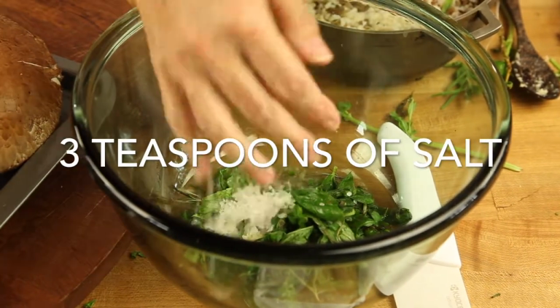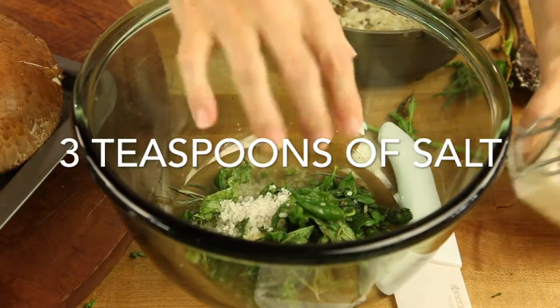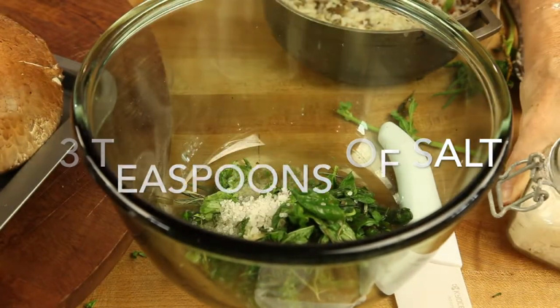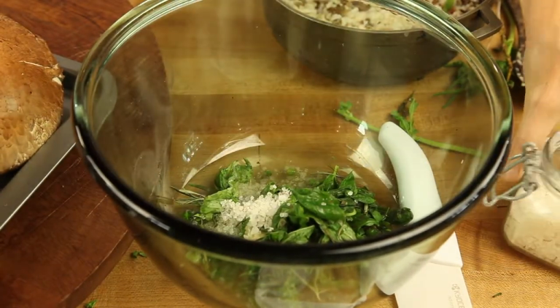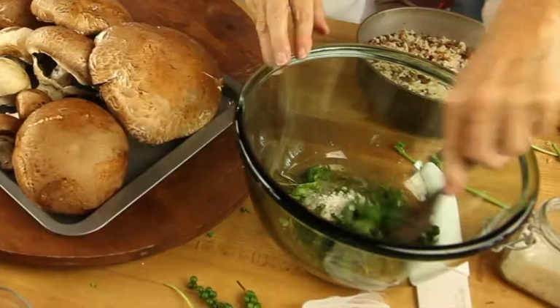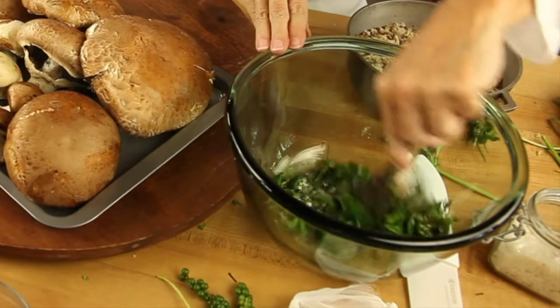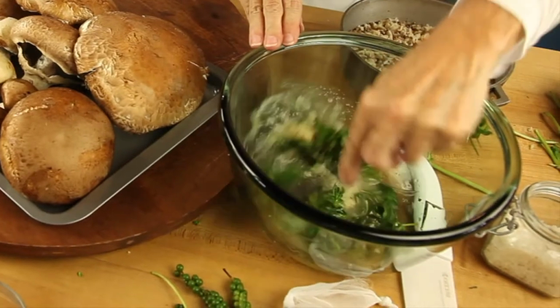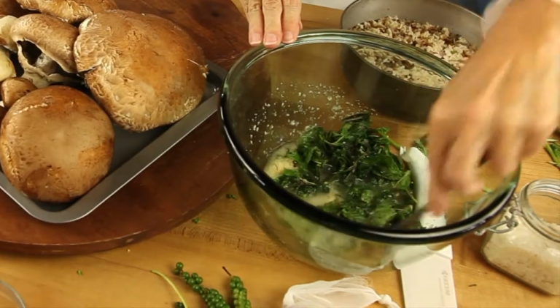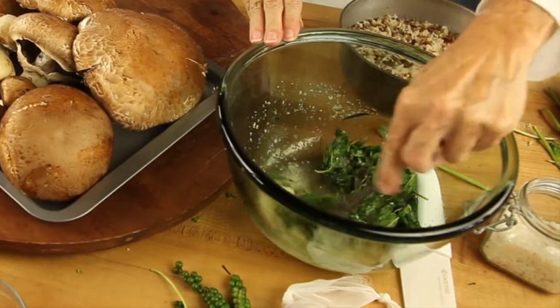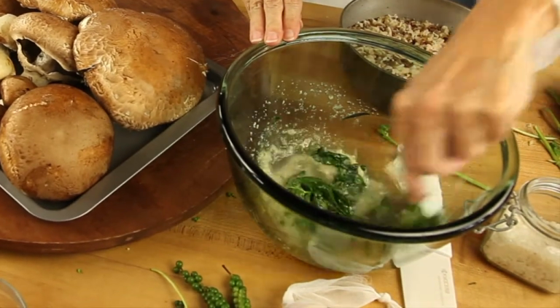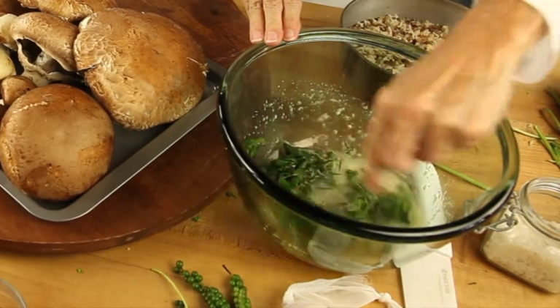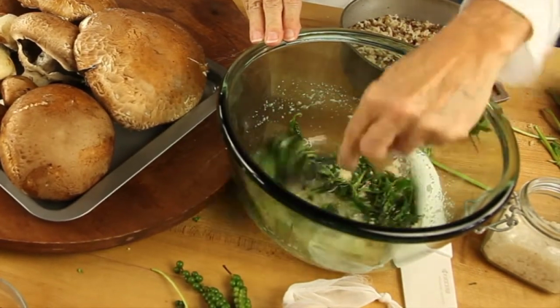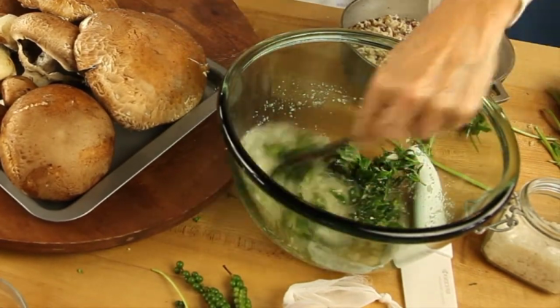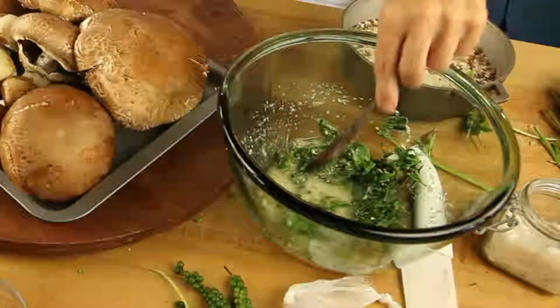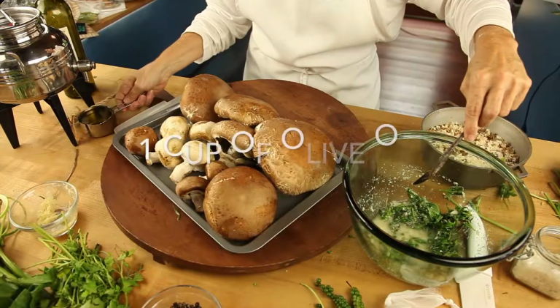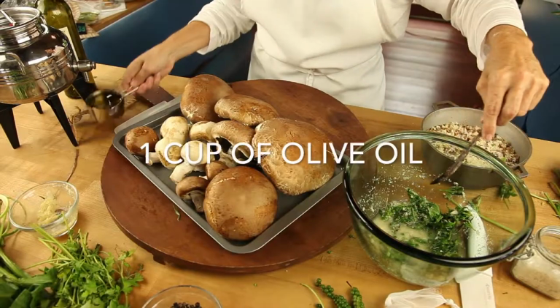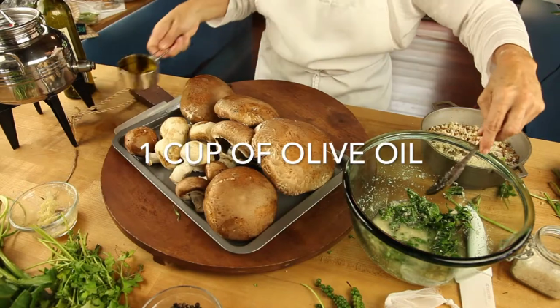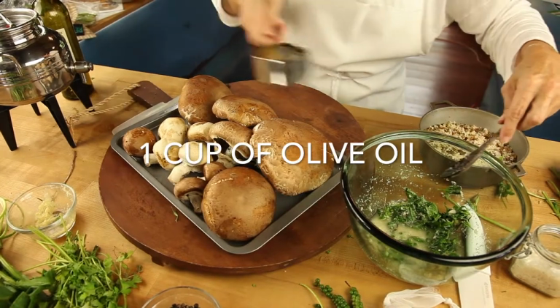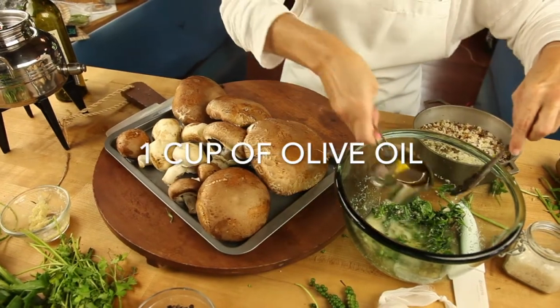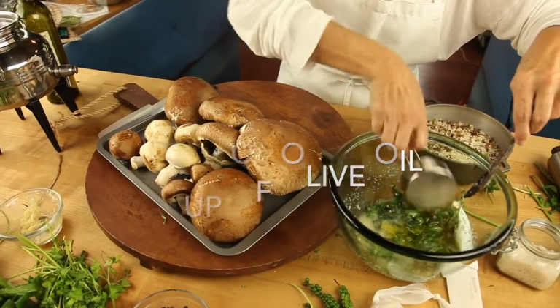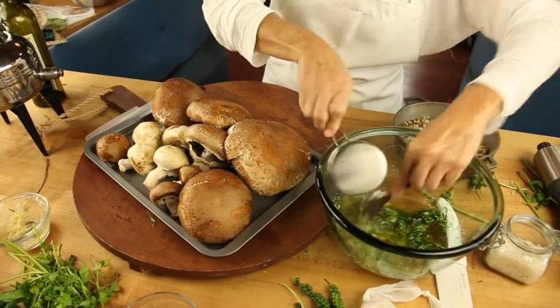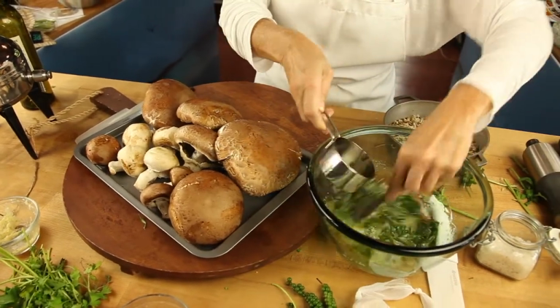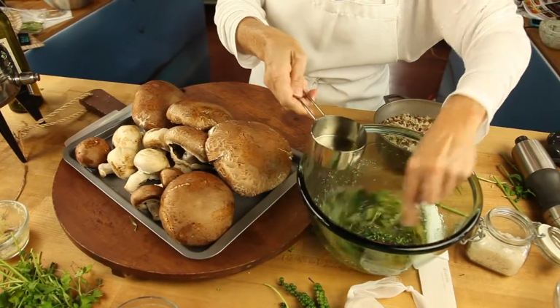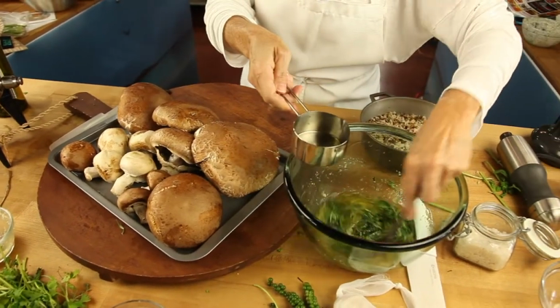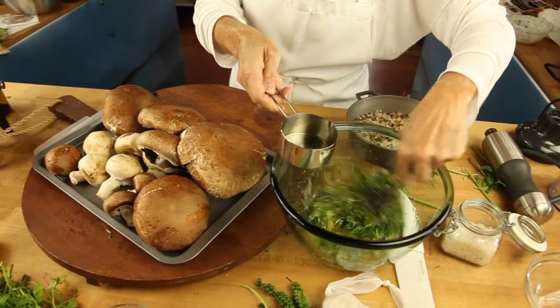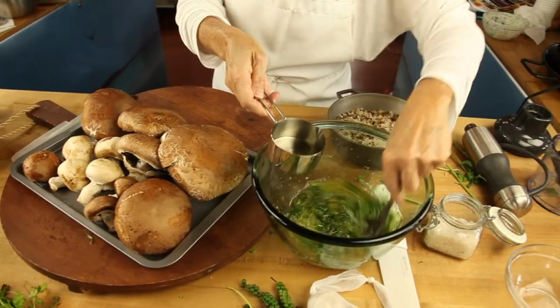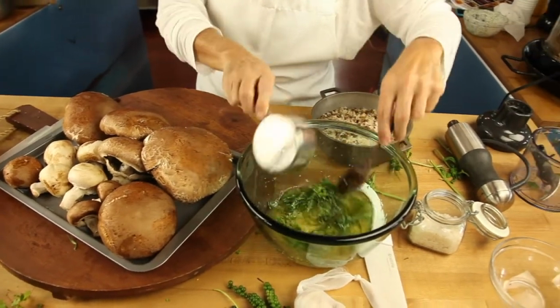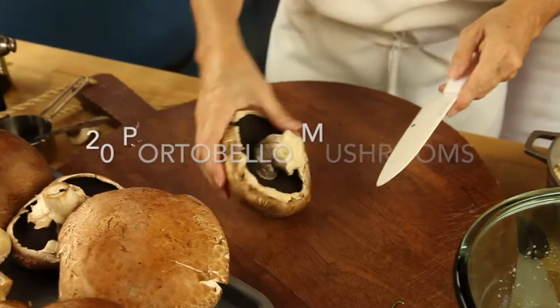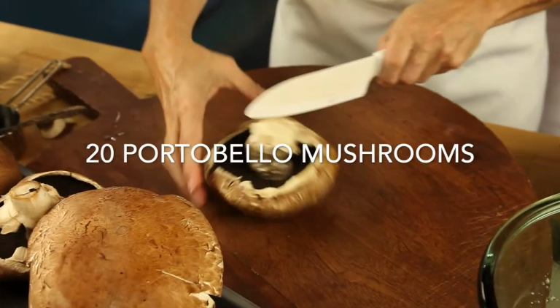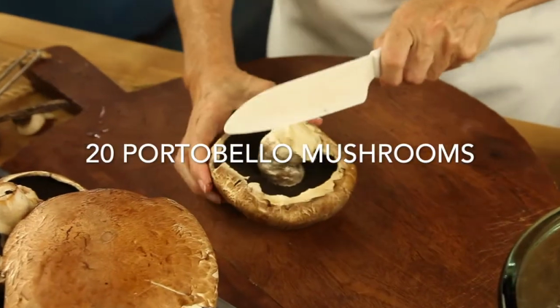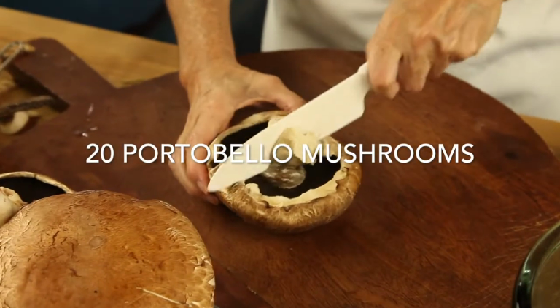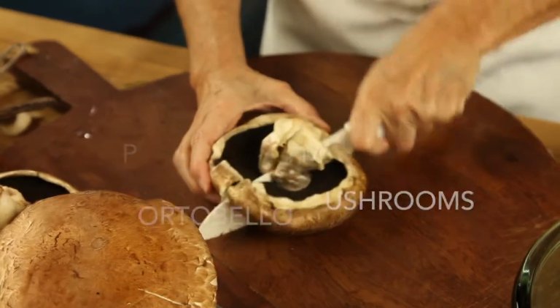Then we add 3 teaspoons of salt if it is fine salt, or 2 tablespoons if it is sea salt, and 1 cup of olive oil. This seems like a lot, but it's gonna flavor 20 portobello mushrooms that are amazingly delicious.